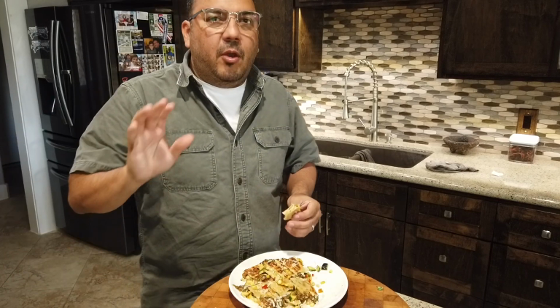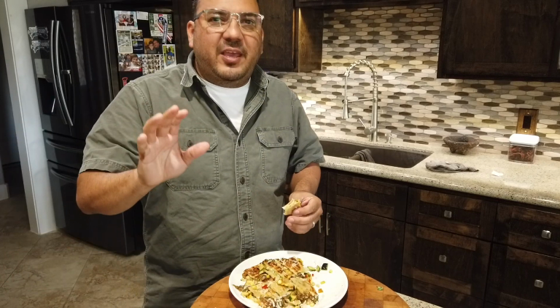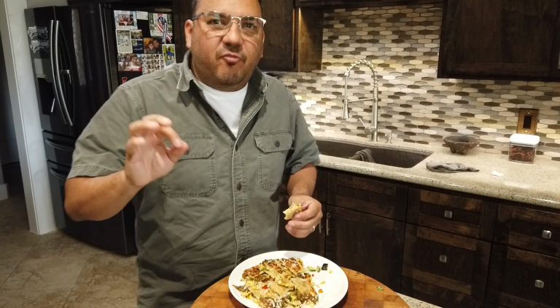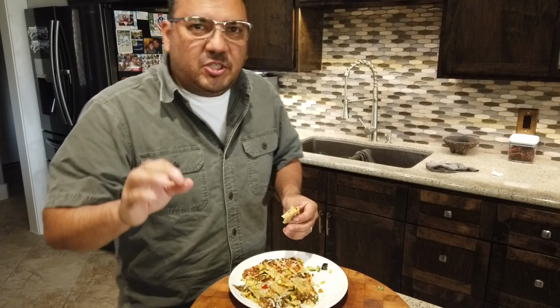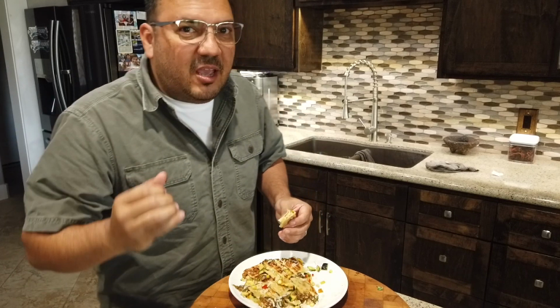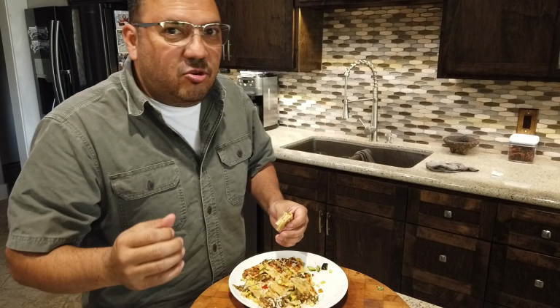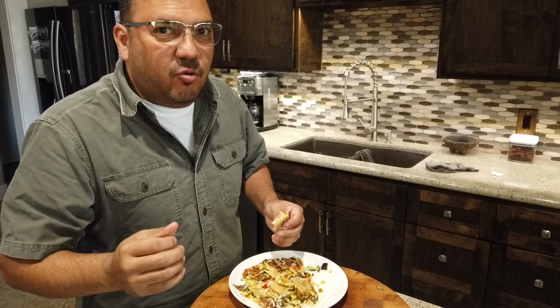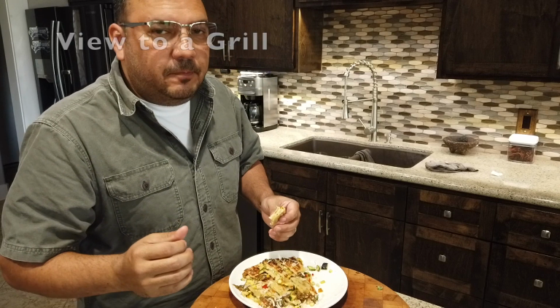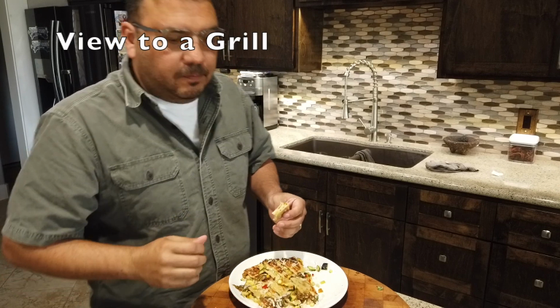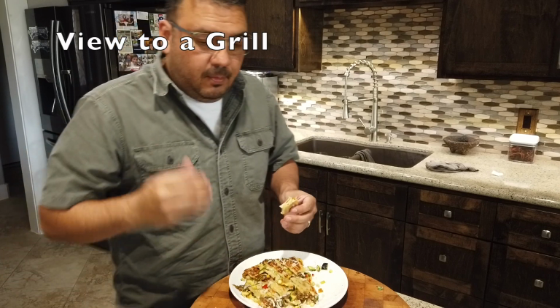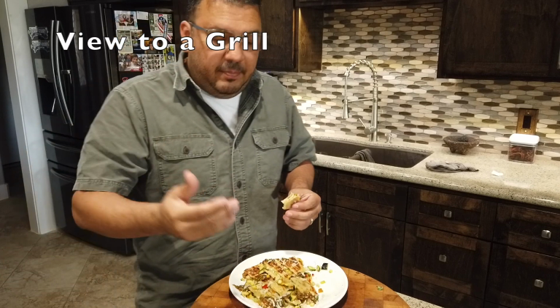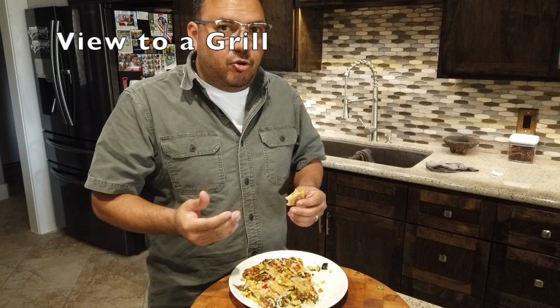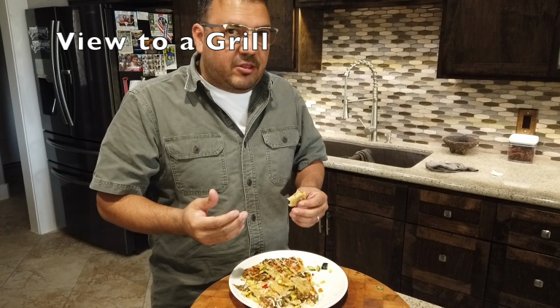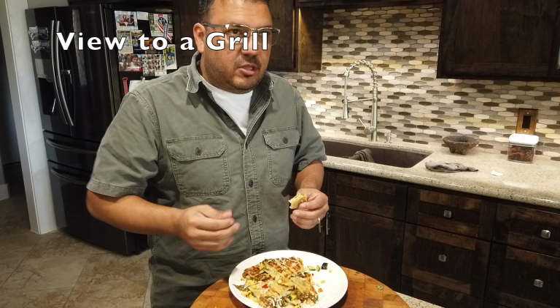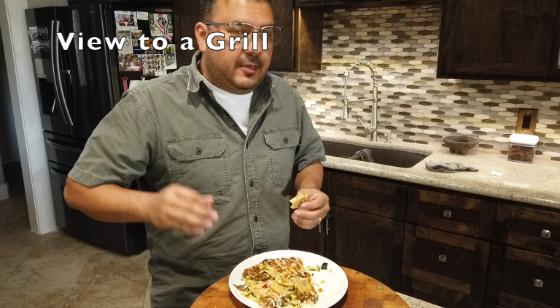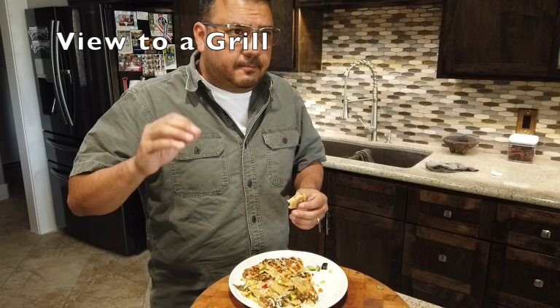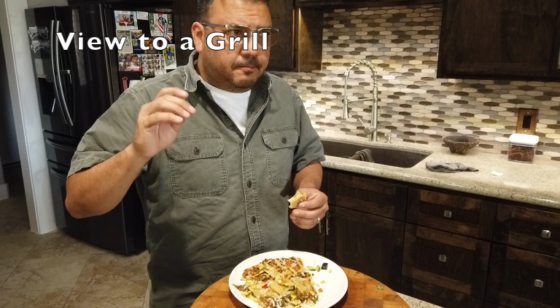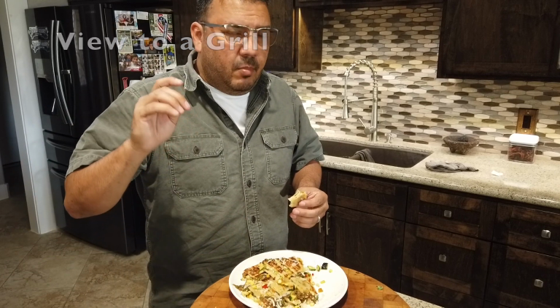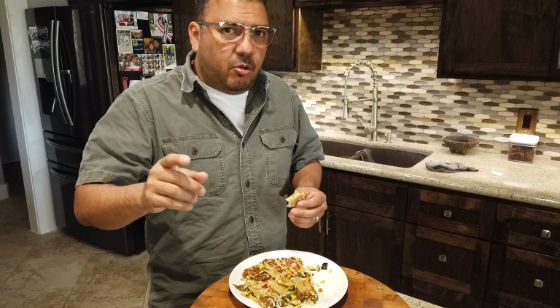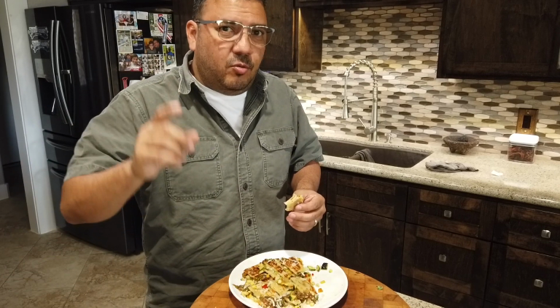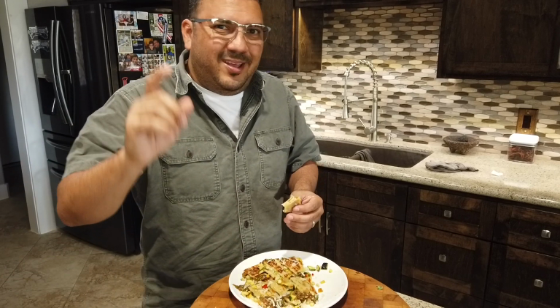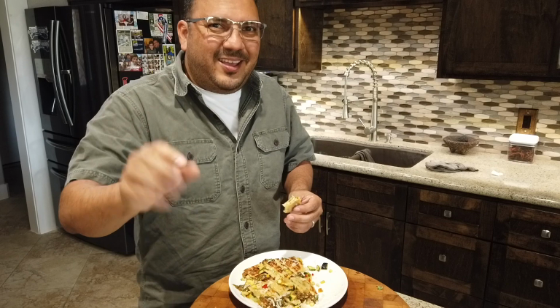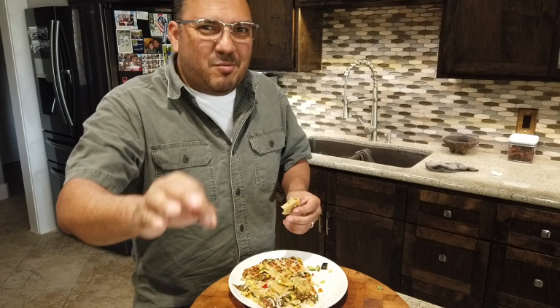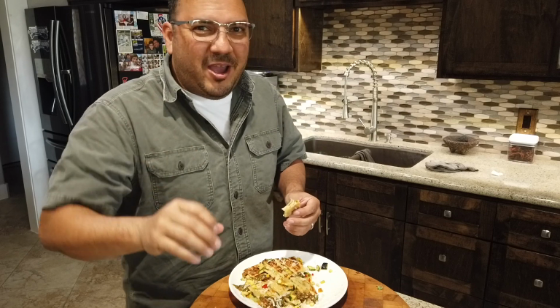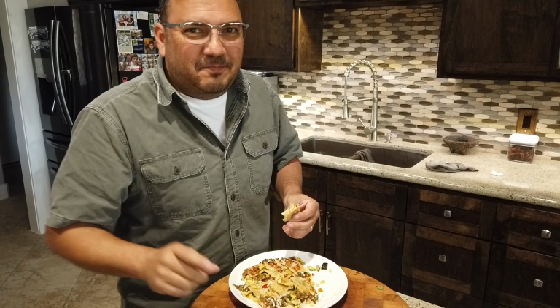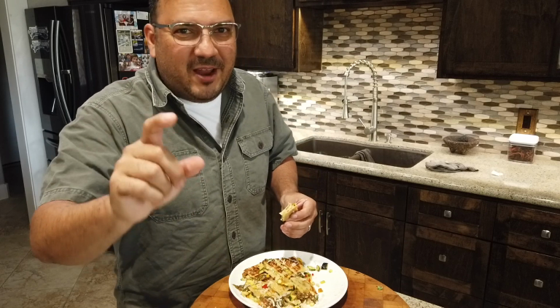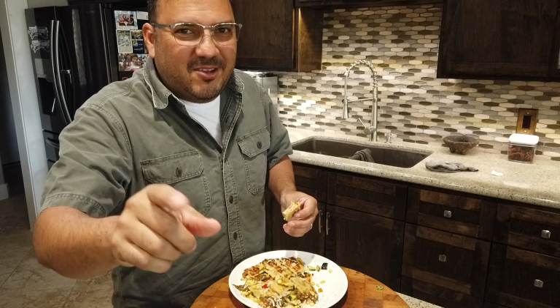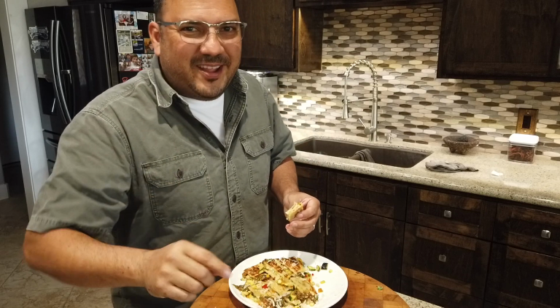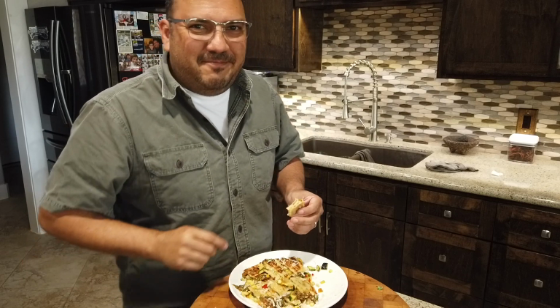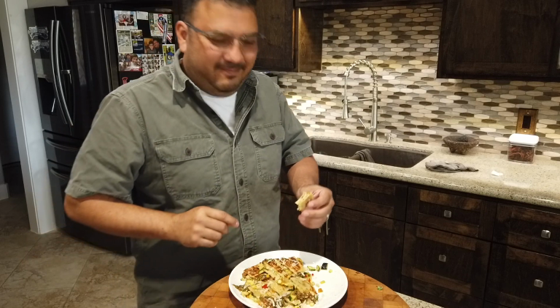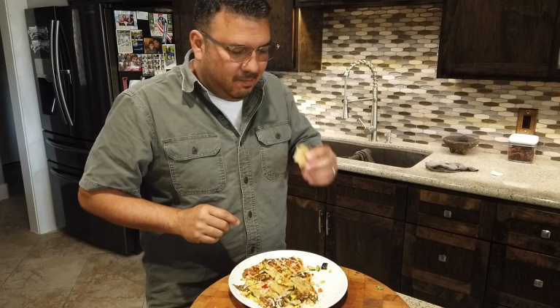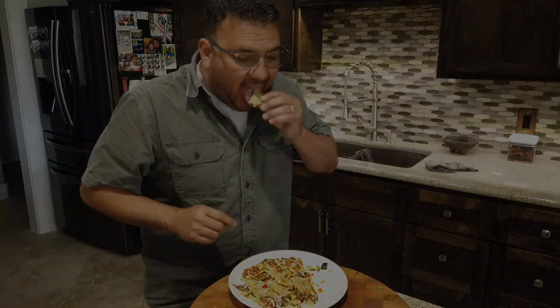I want to thank you for watching A View To A Grill. Be sure to try this recipe. Also, like and subscribe, and I'll see you next time. Bye-bye.